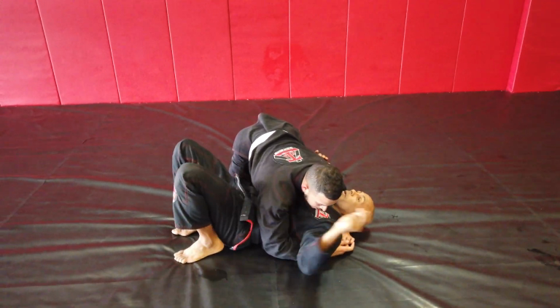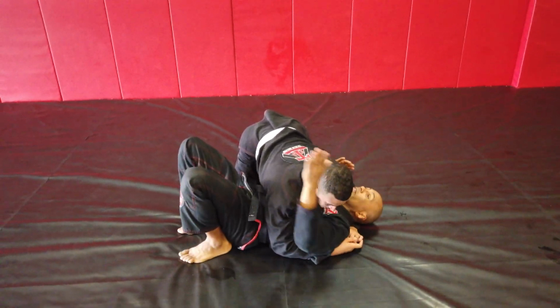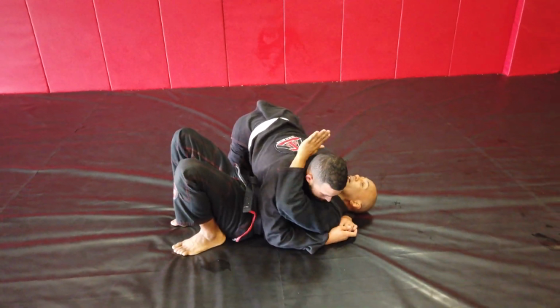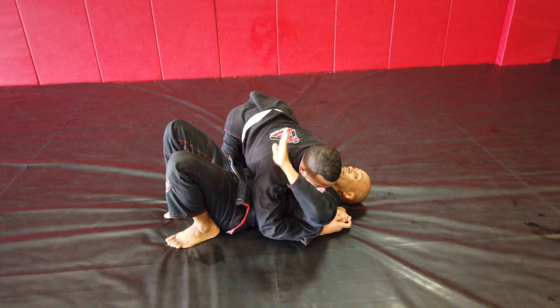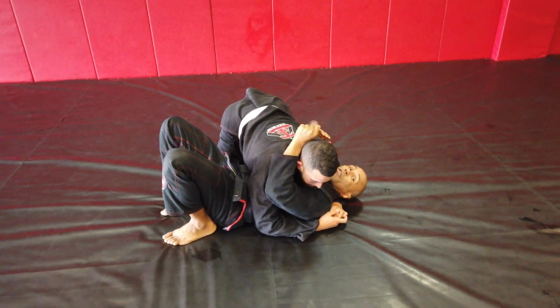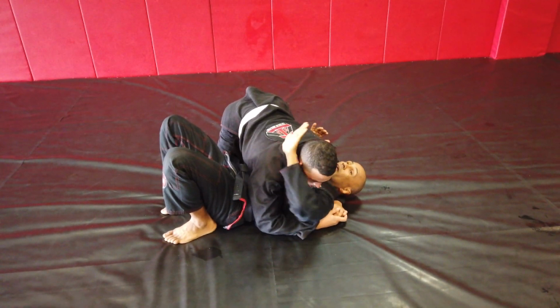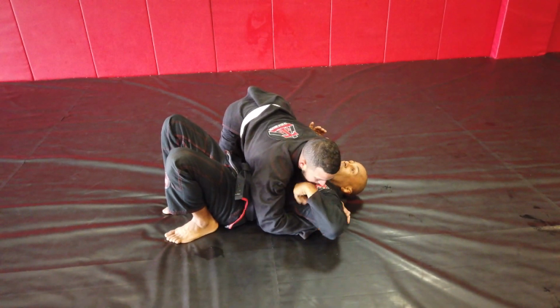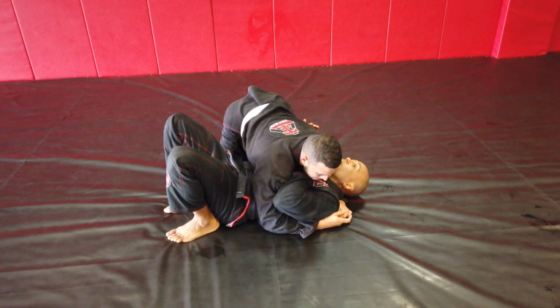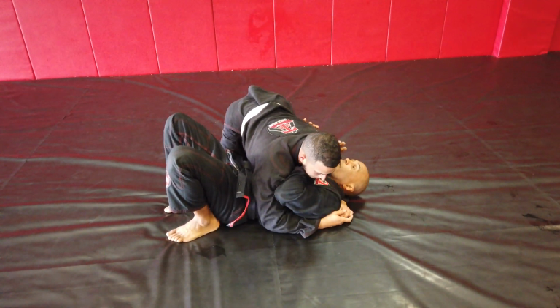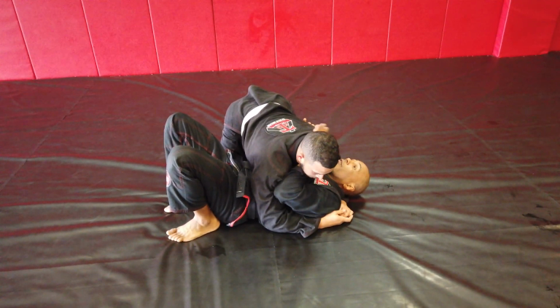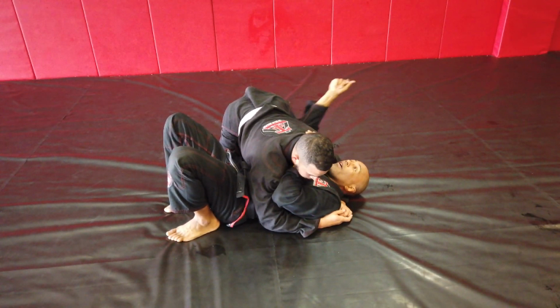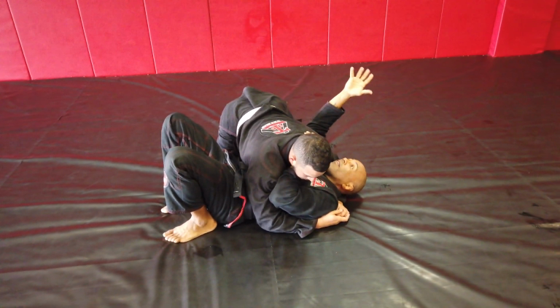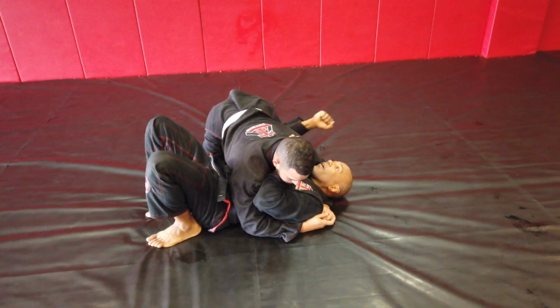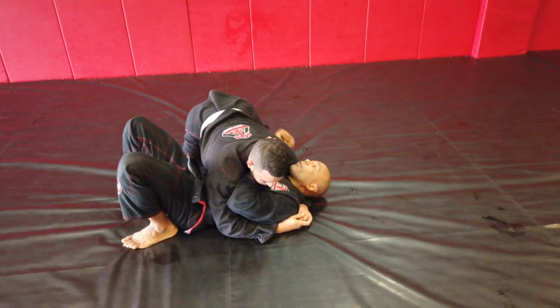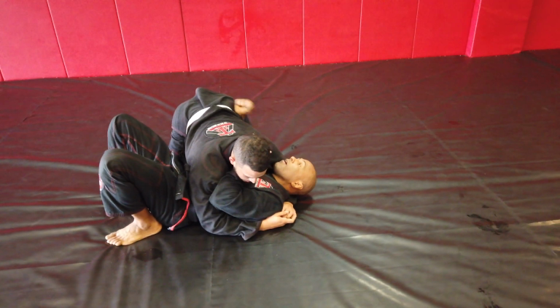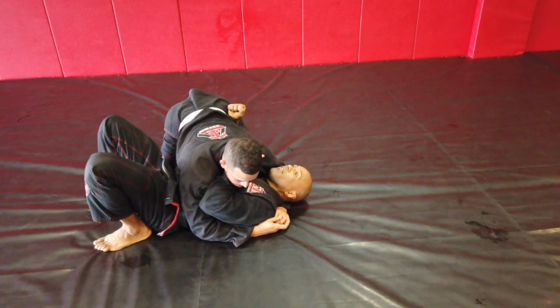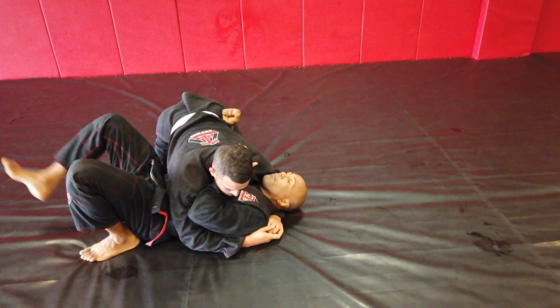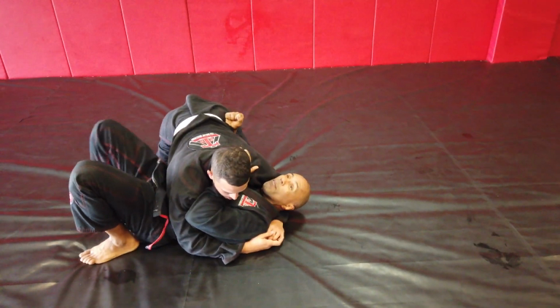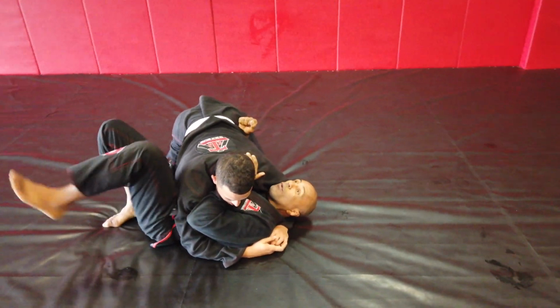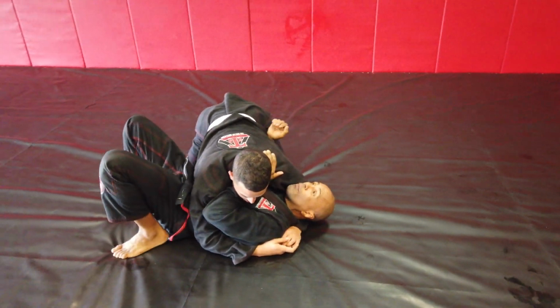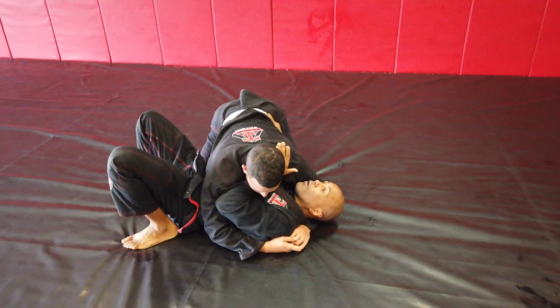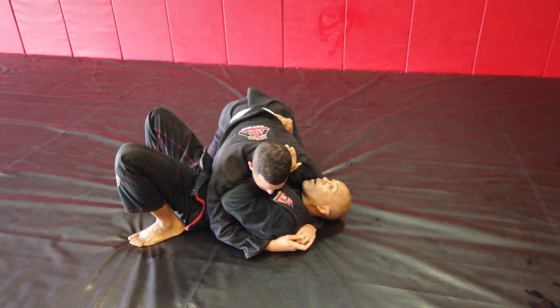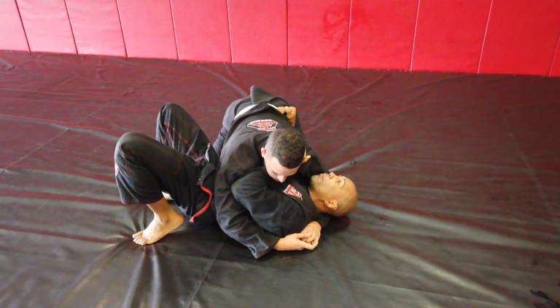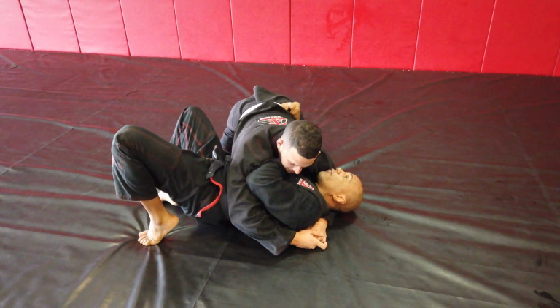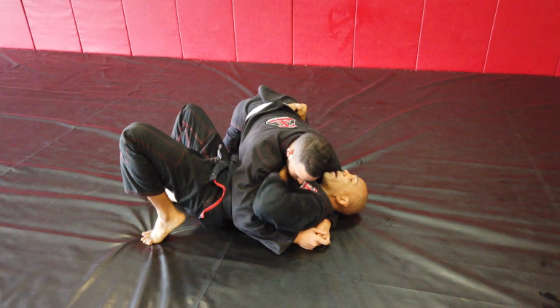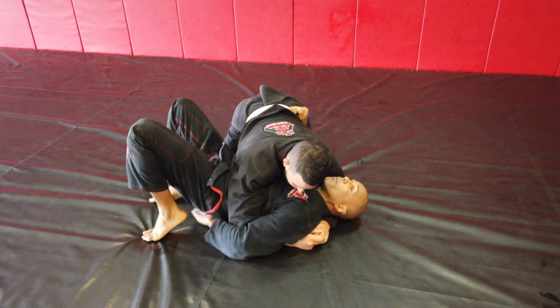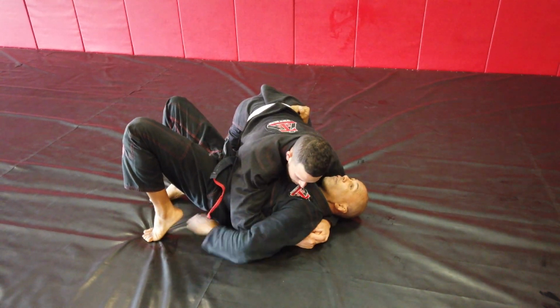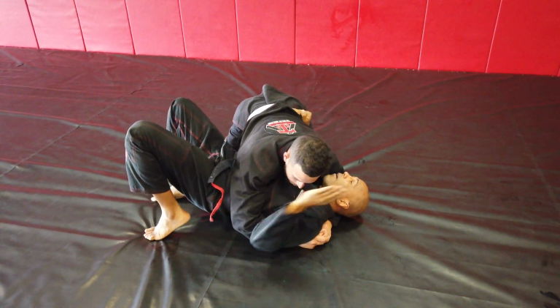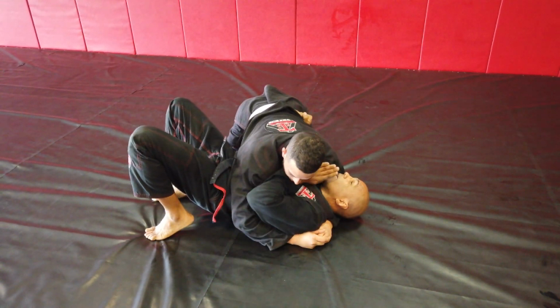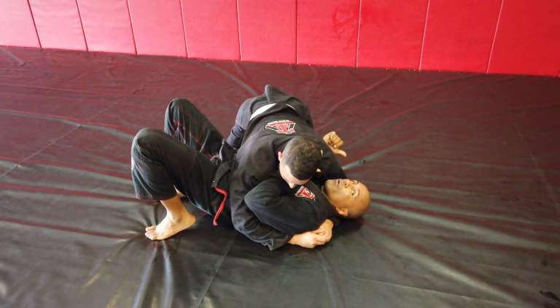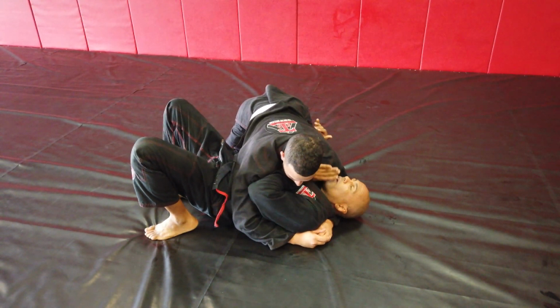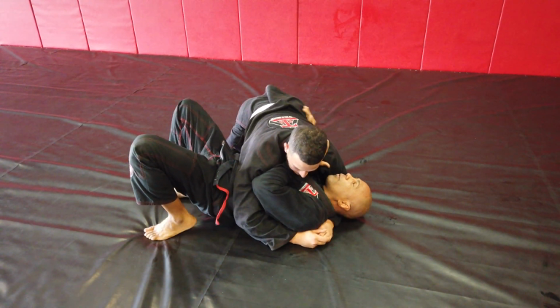Make sure this hand is under the chin. Elbow out. Four fingers here. This hand here, elbow to the ground against his hip. My feet real close to me. From here I'm going to bridge.